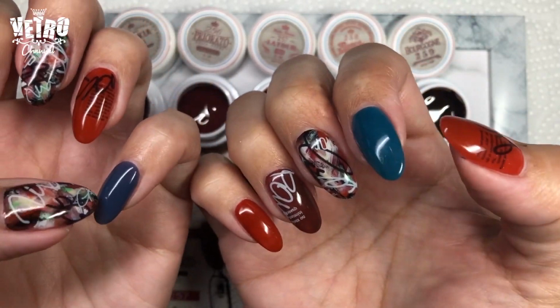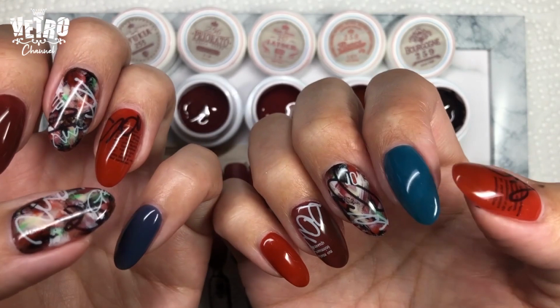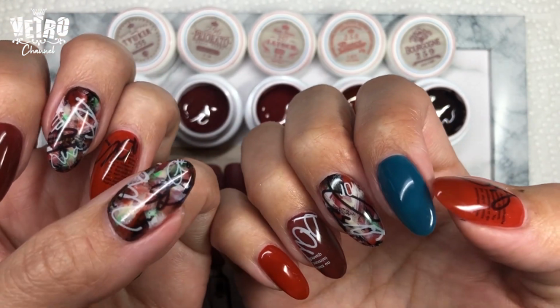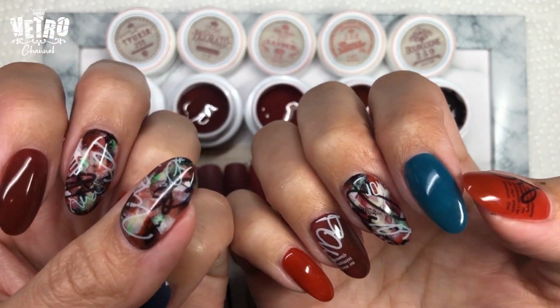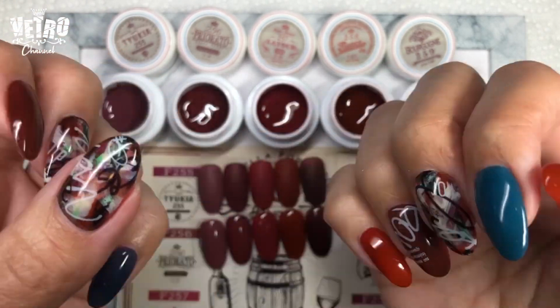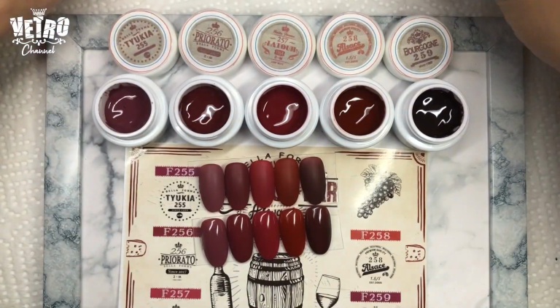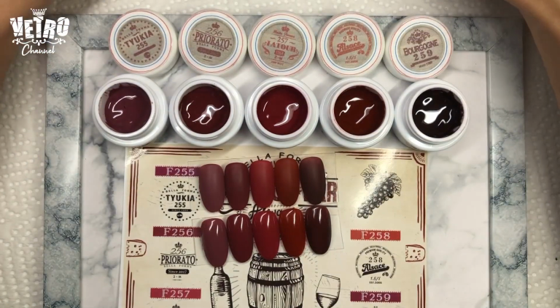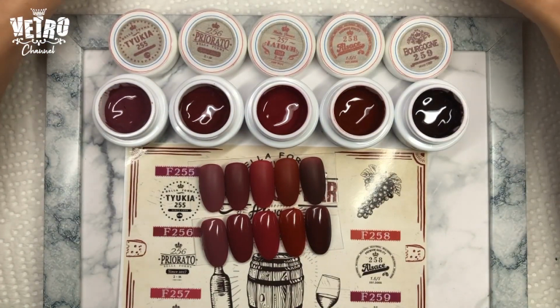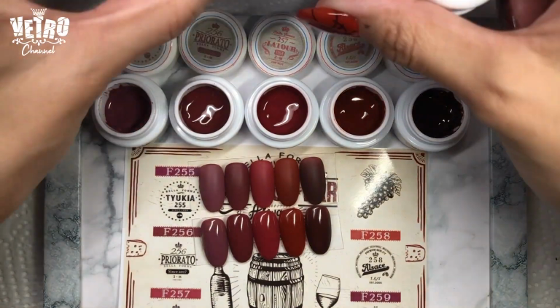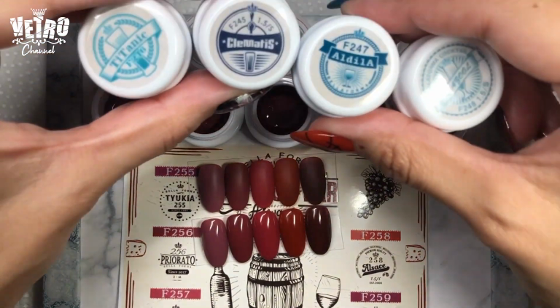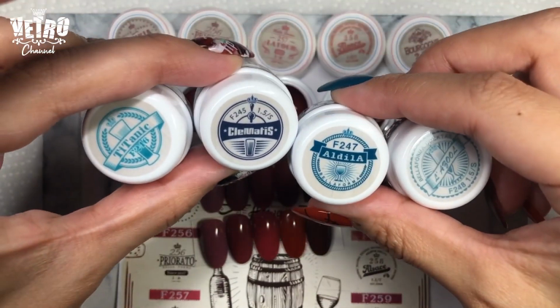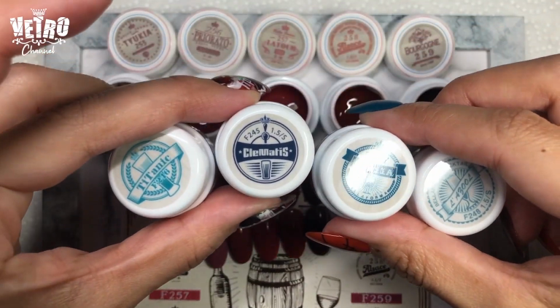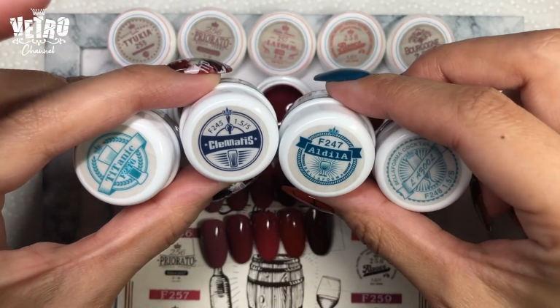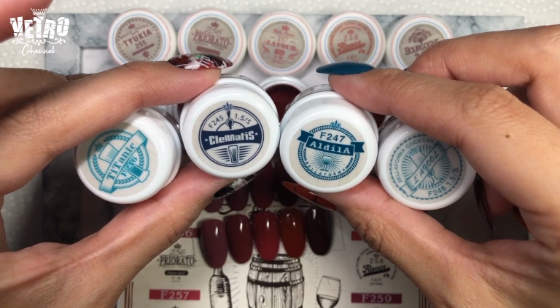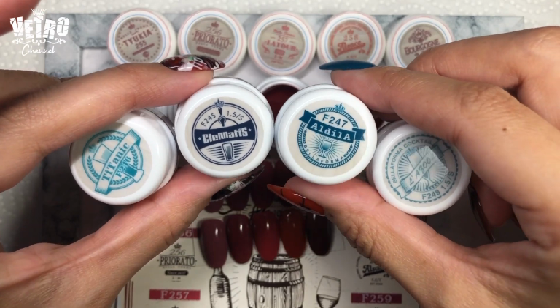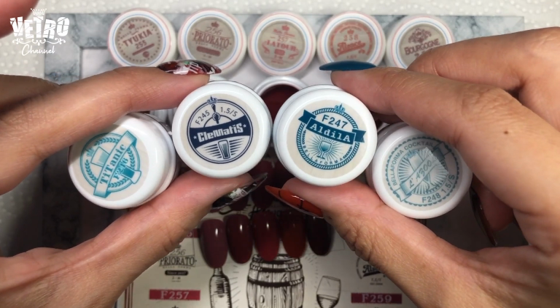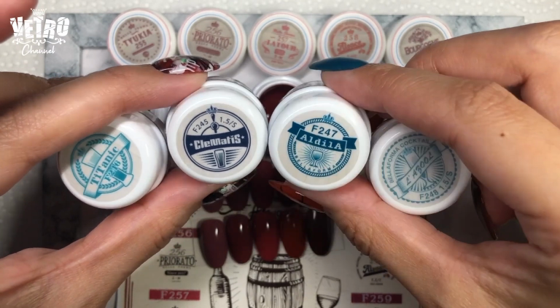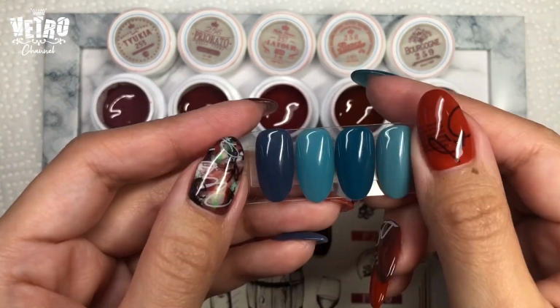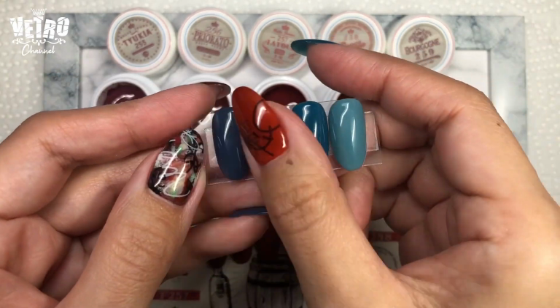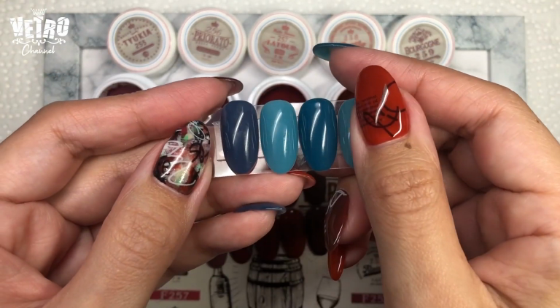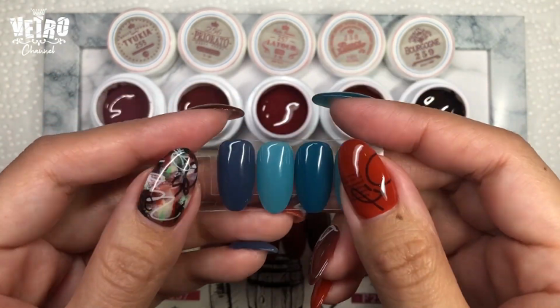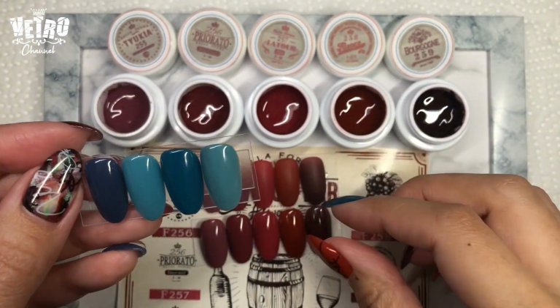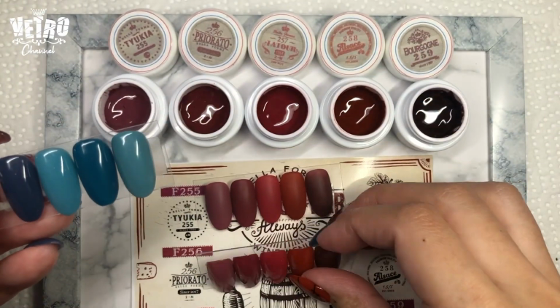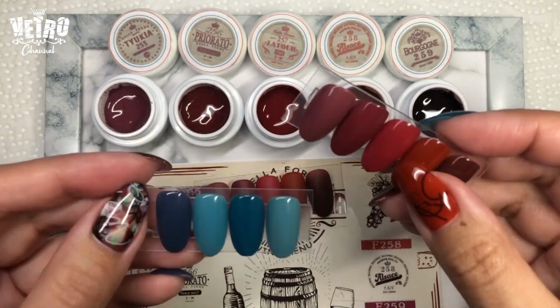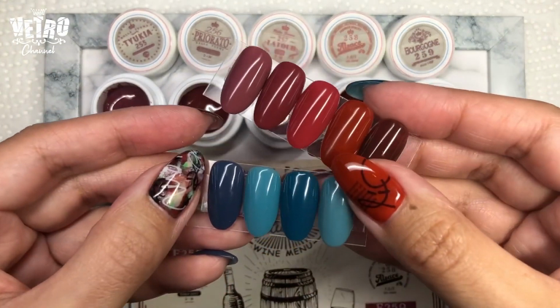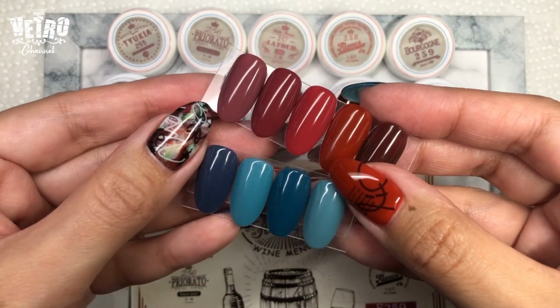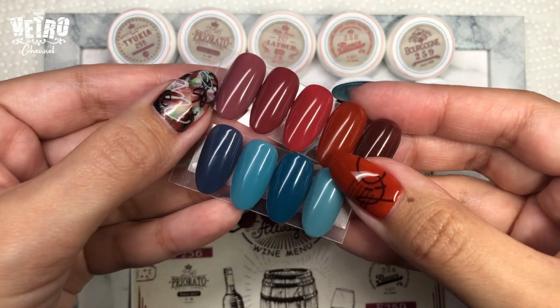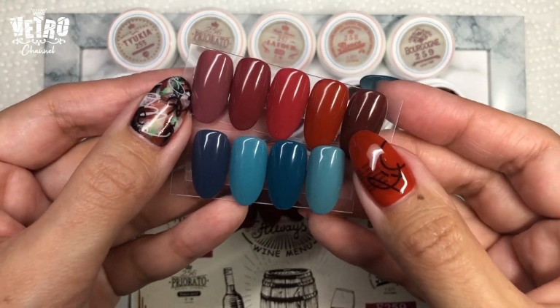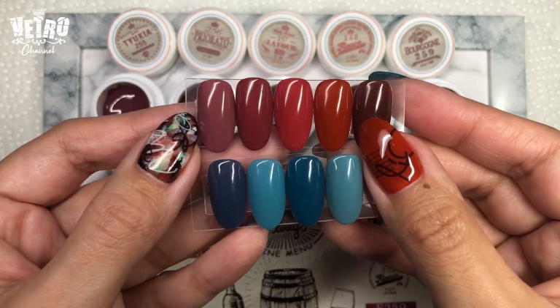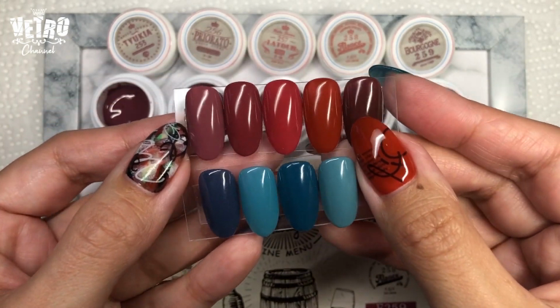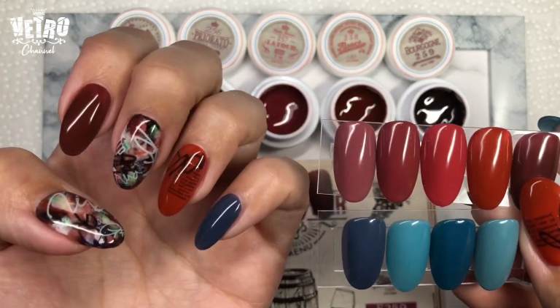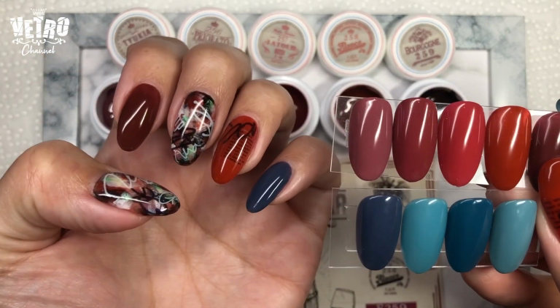This blue is from Bella Forma's Ink Bar Collection. These collections have similar tones and the colors match well.